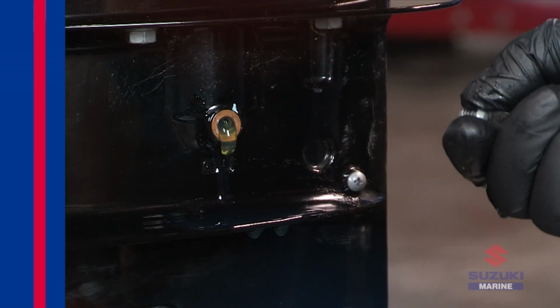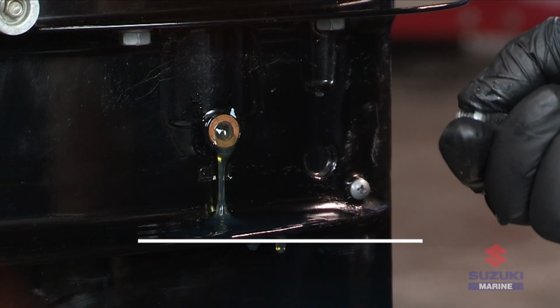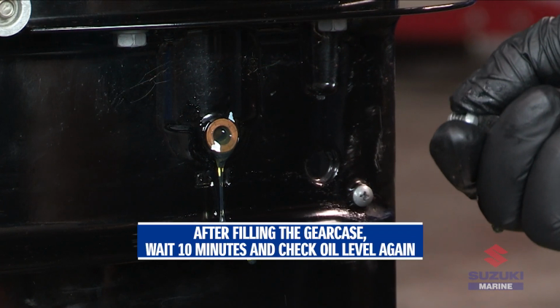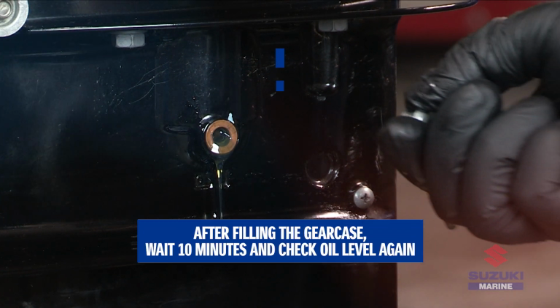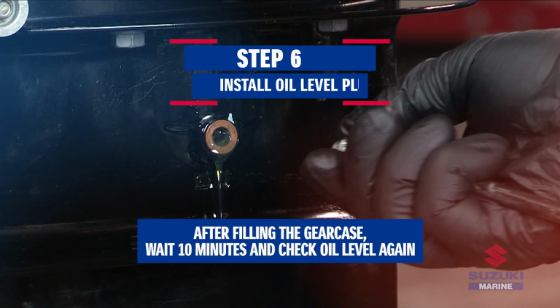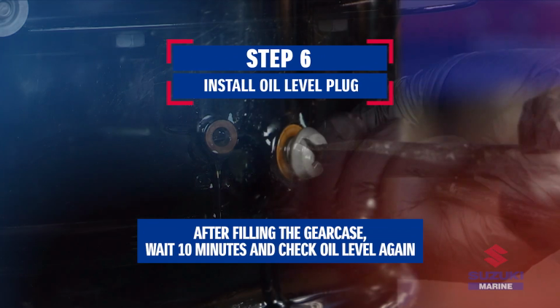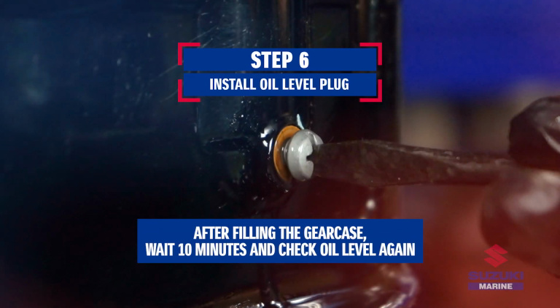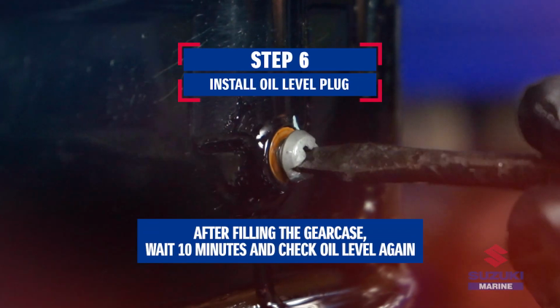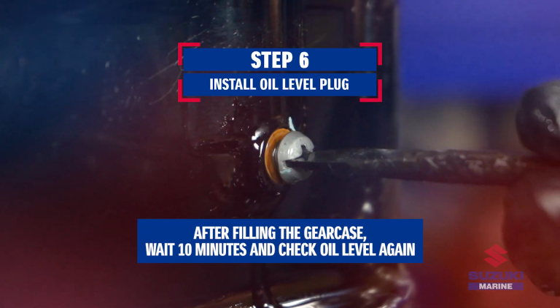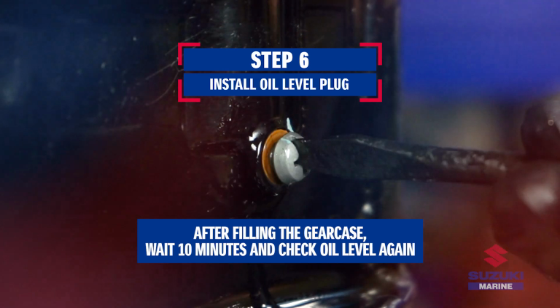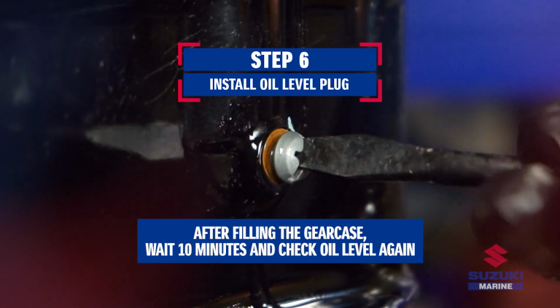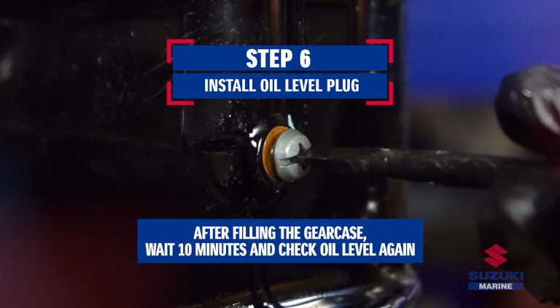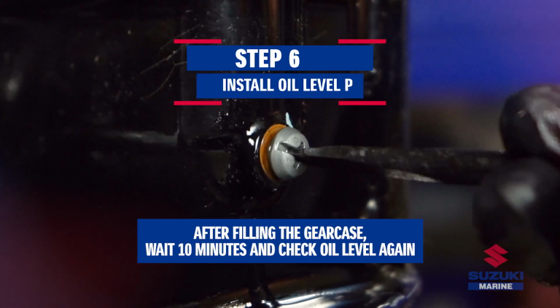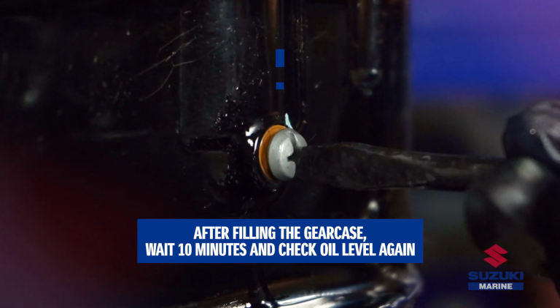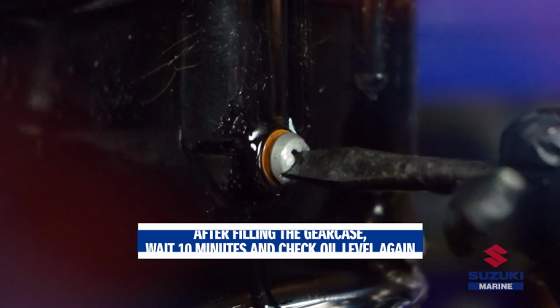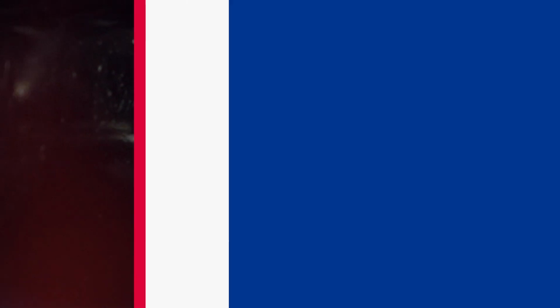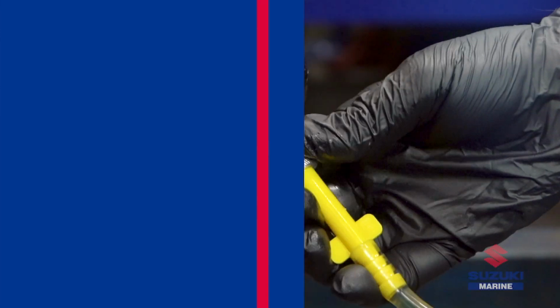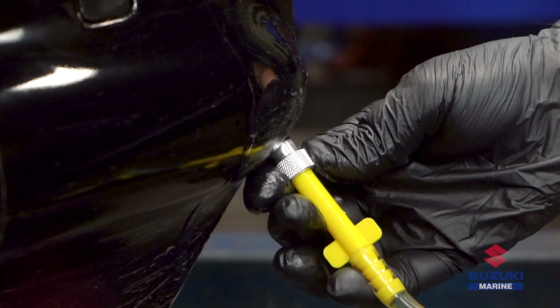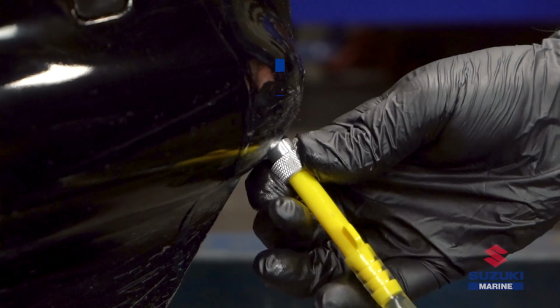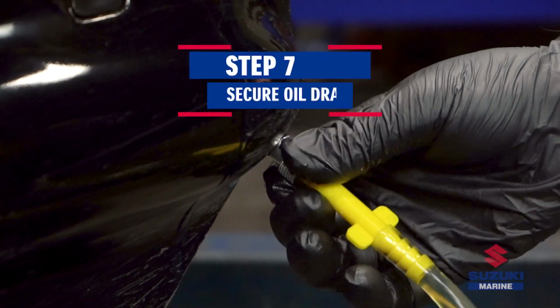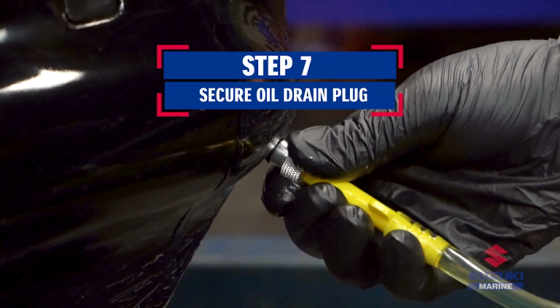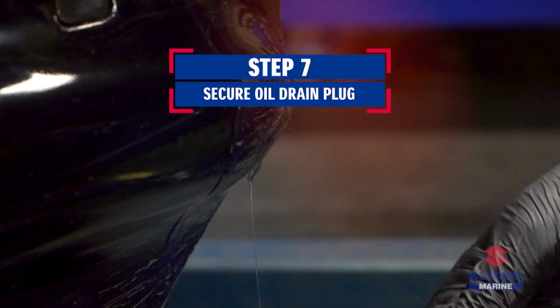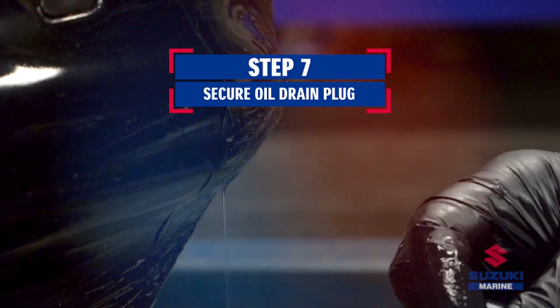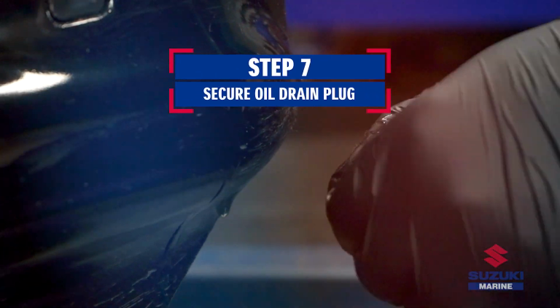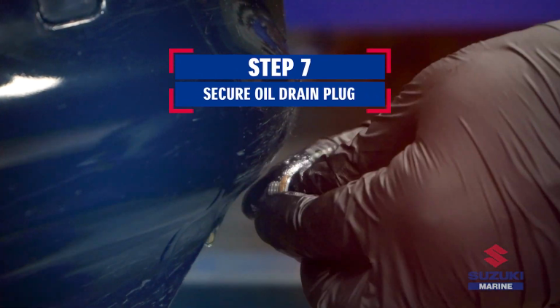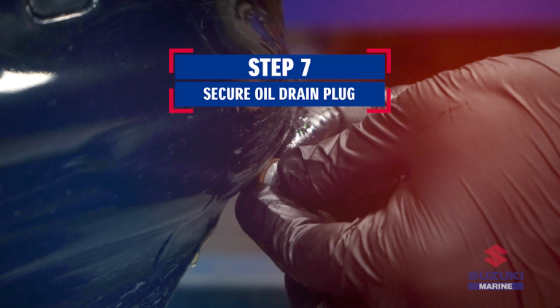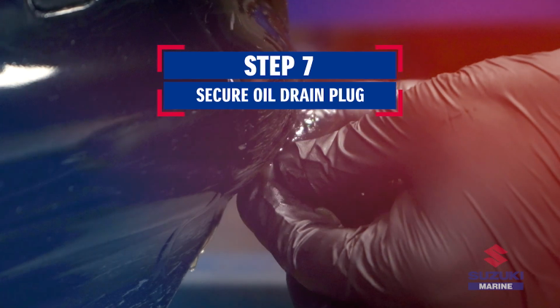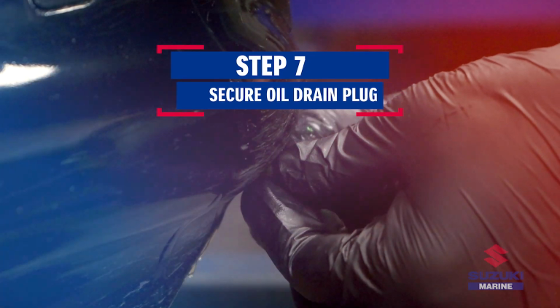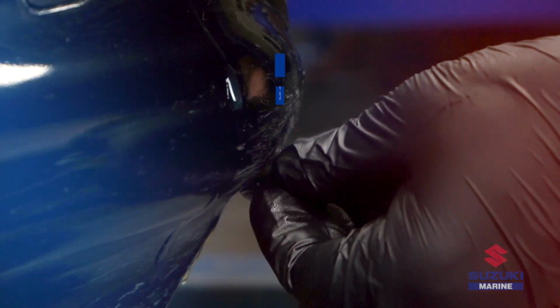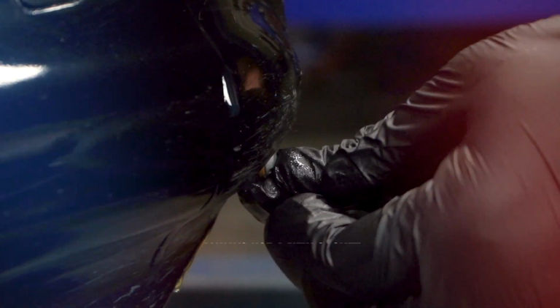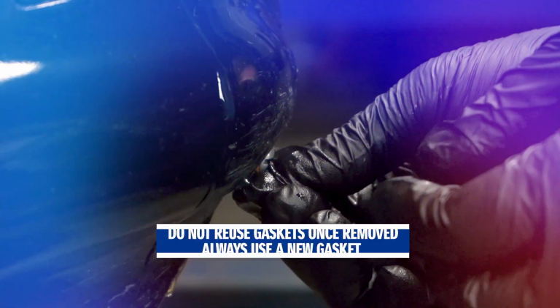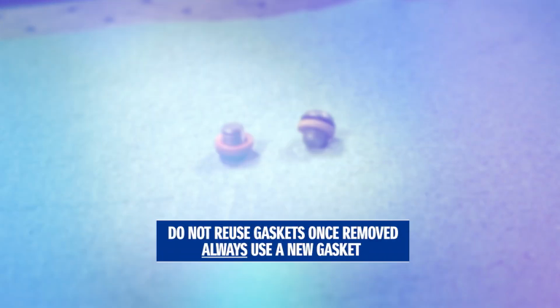Before removing the oil filler tube from the drain hole, make sure to install the oil level plug securely. Then, tightly secure the oil drain plug to prevent any leaks.